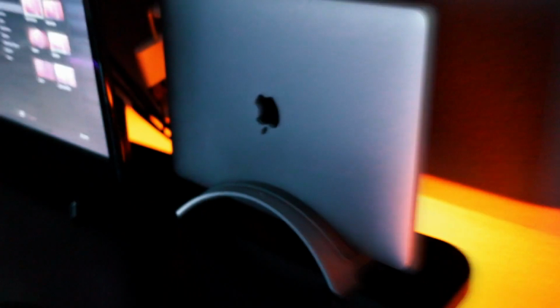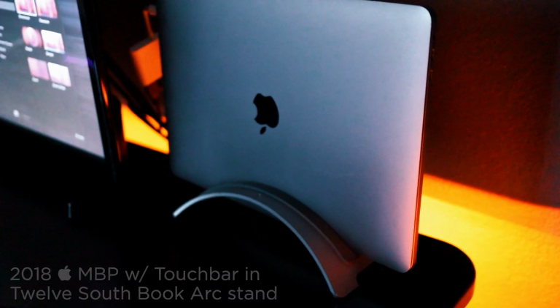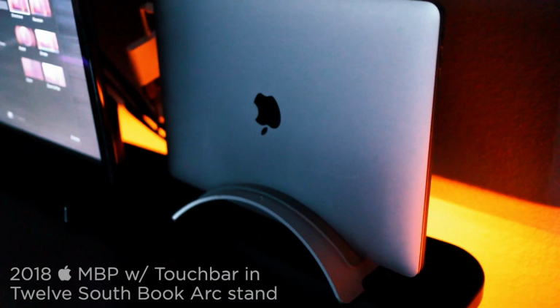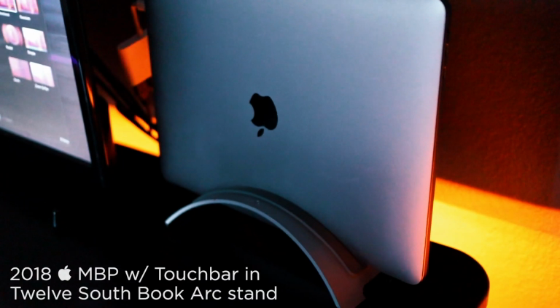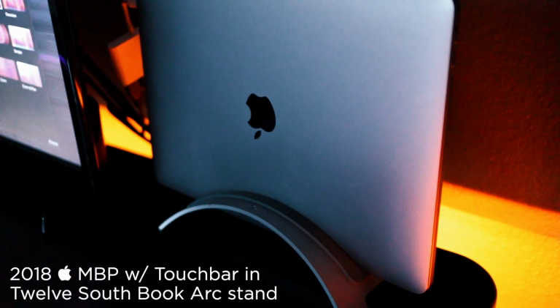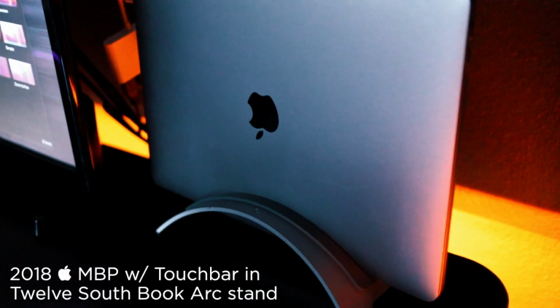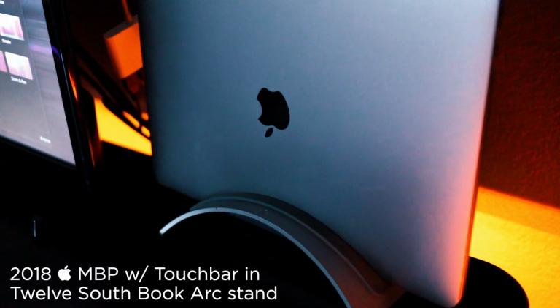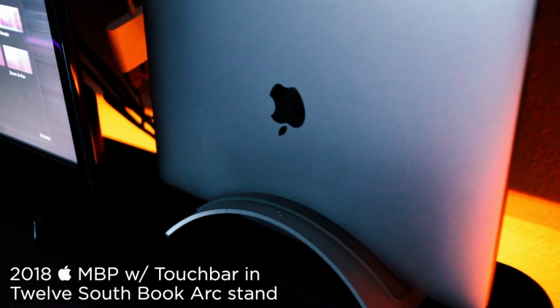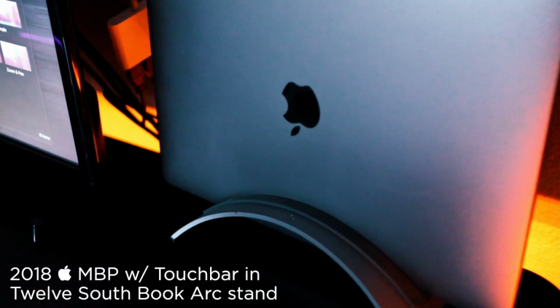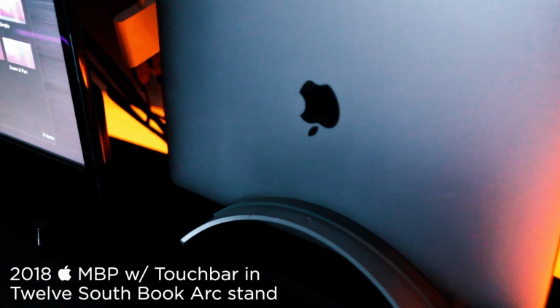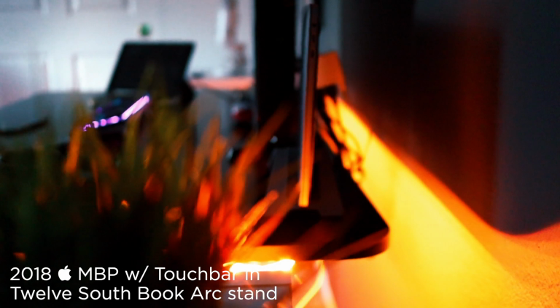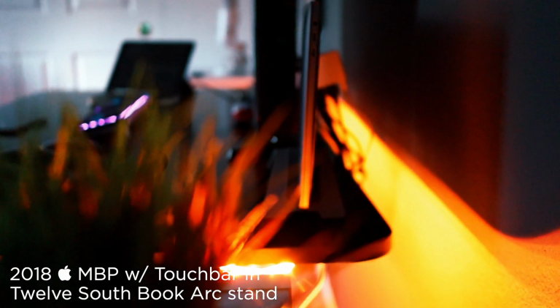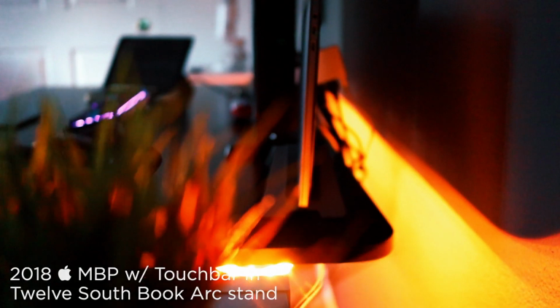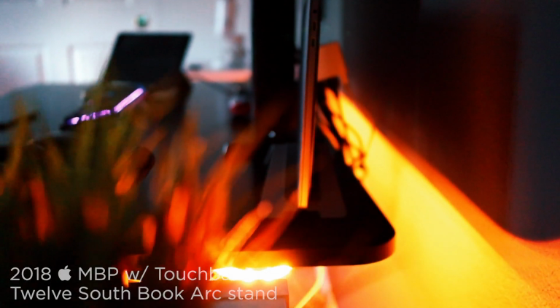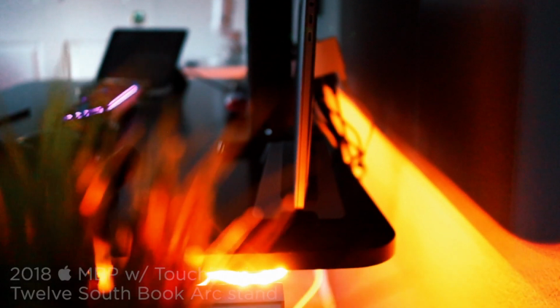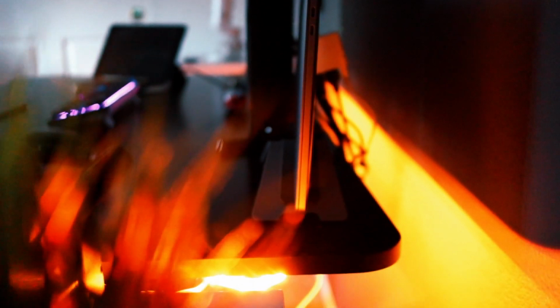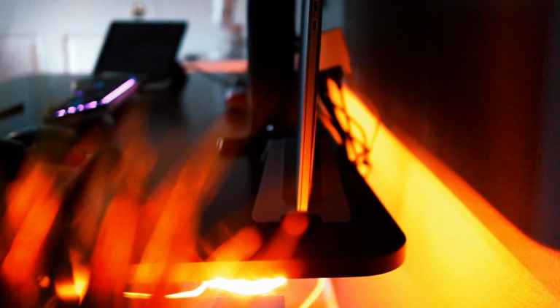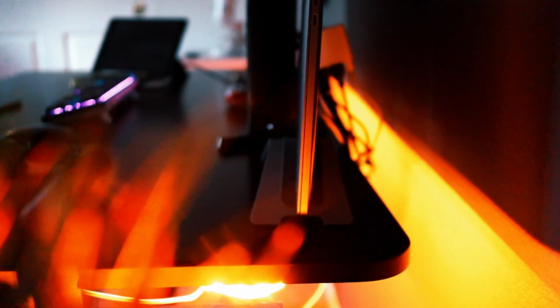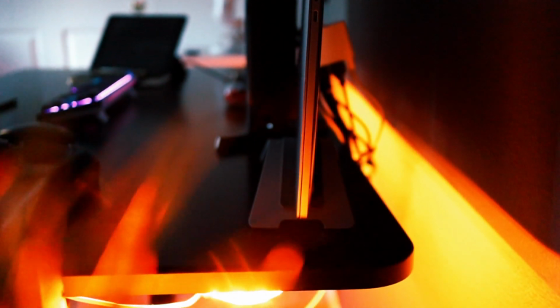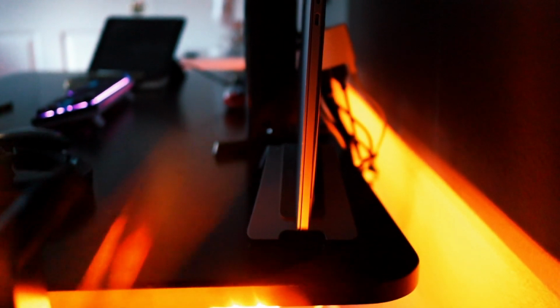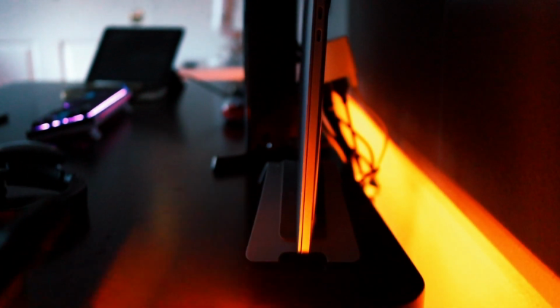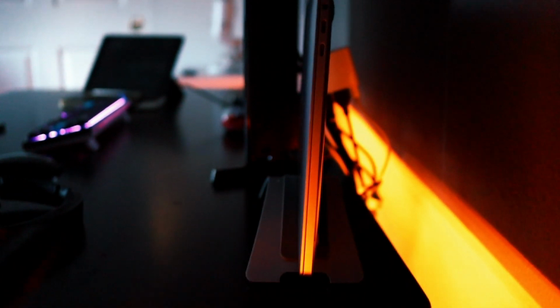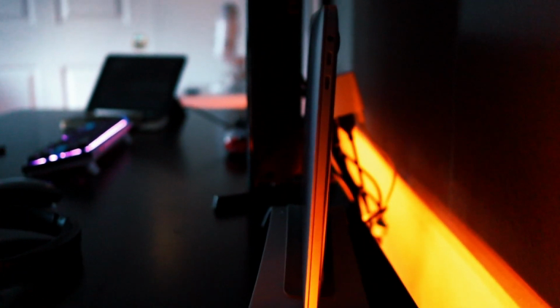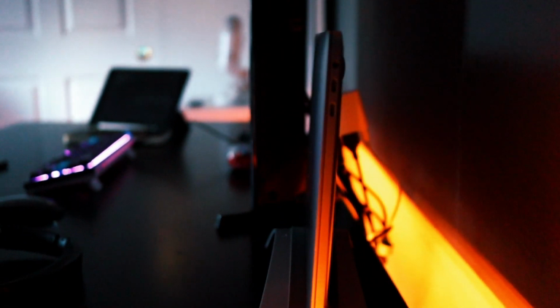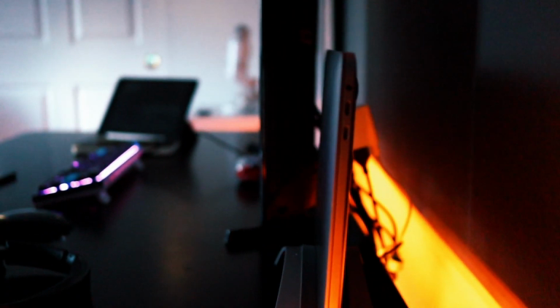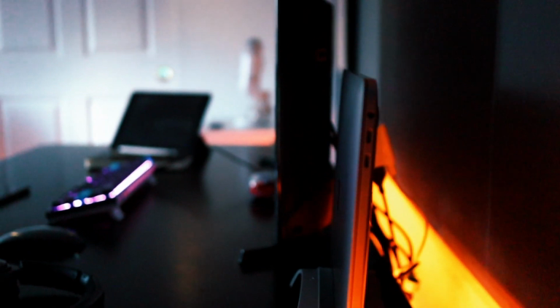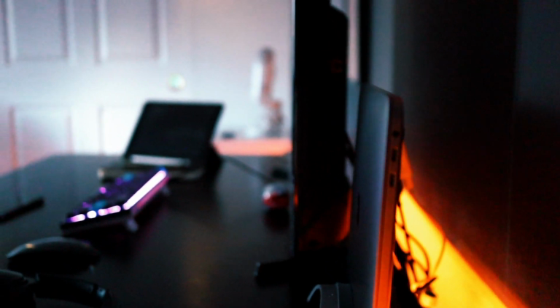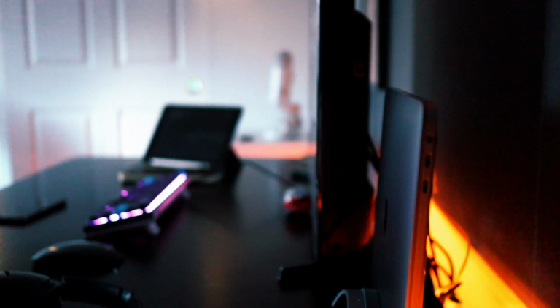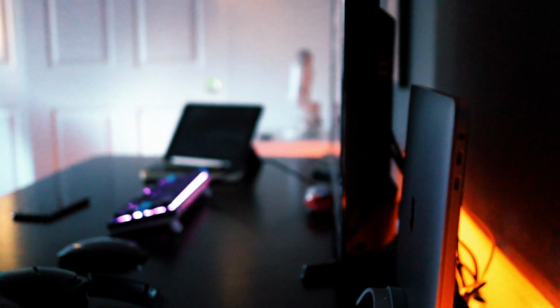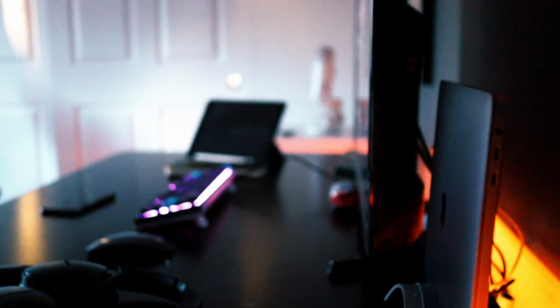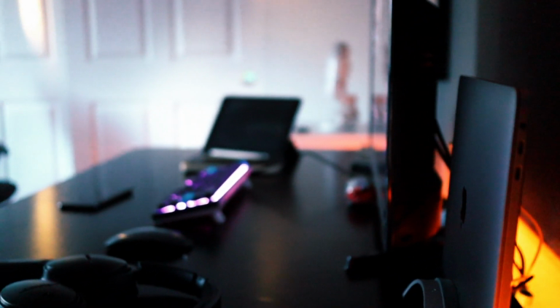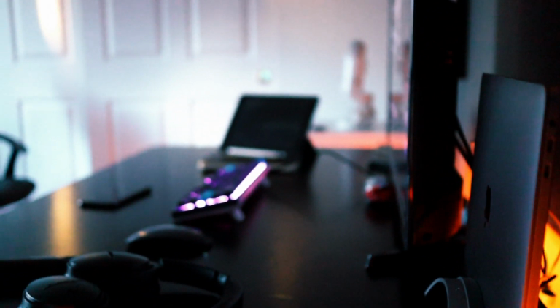As far as tech, I'm running a 2018 MacBook Pro that's fully spec'd. It's usually nested in the 12 South Book Arc stand. I really like the stand because it maintains a slim profile and it's easy to pop in or take out.